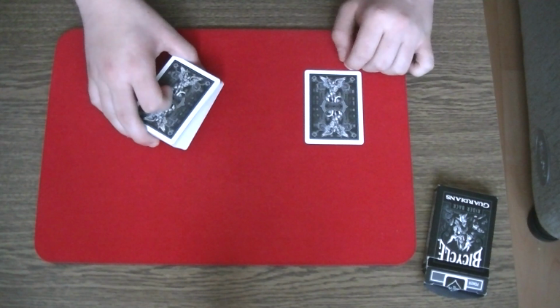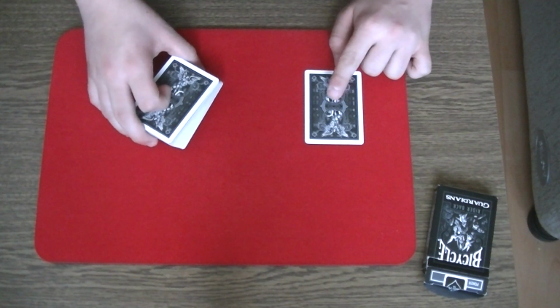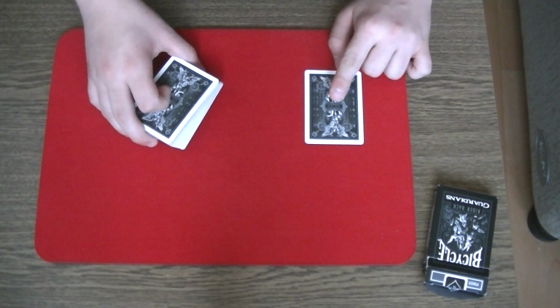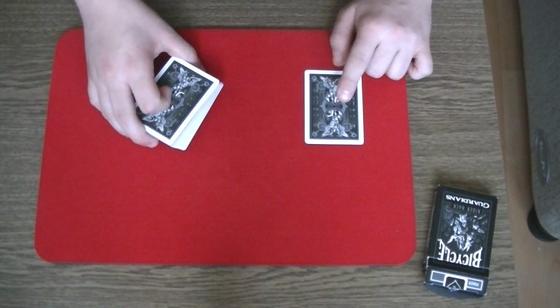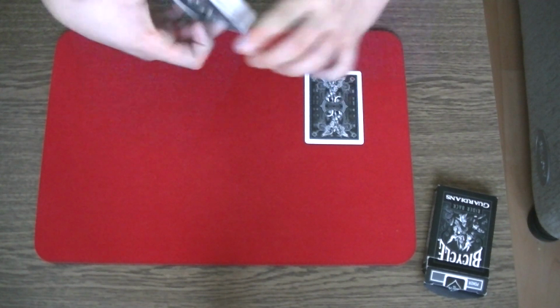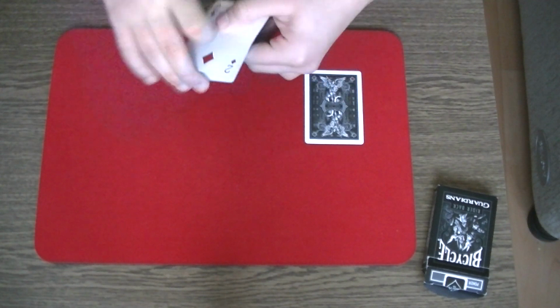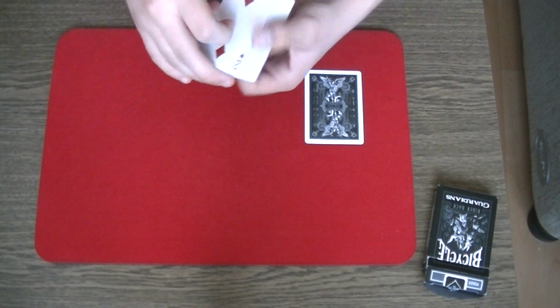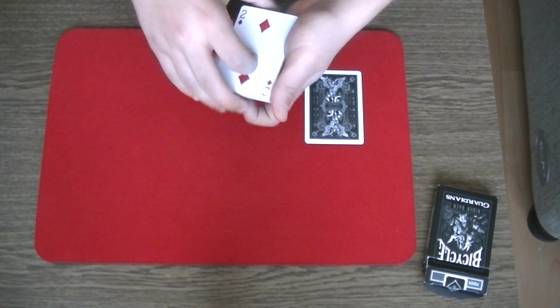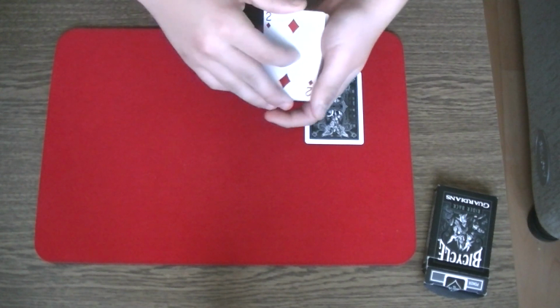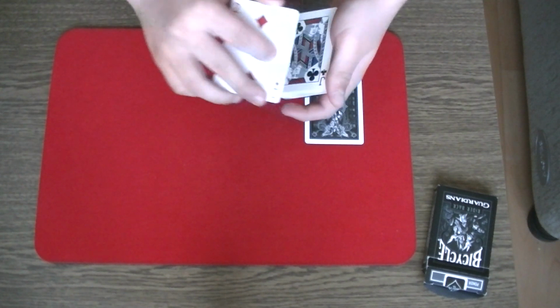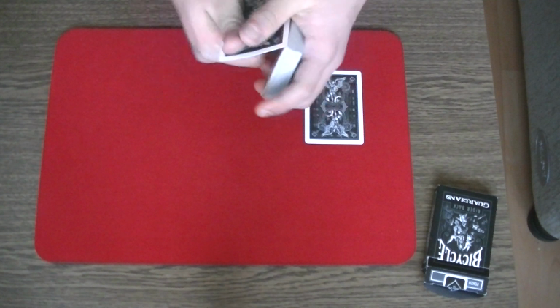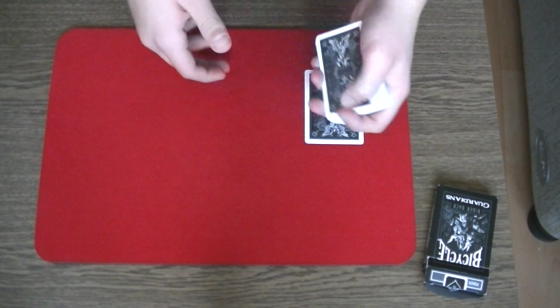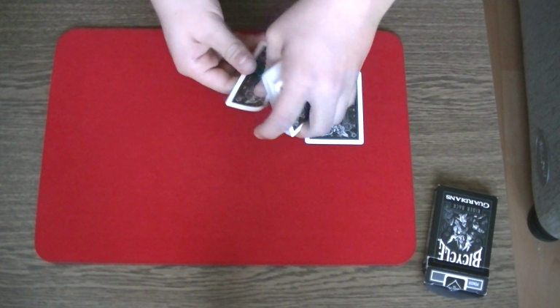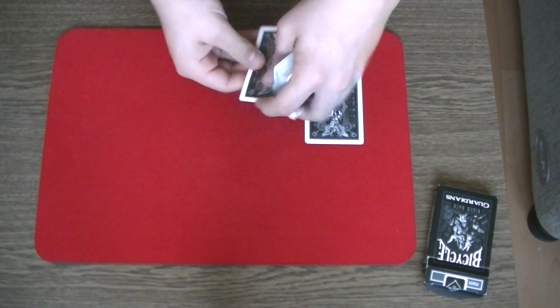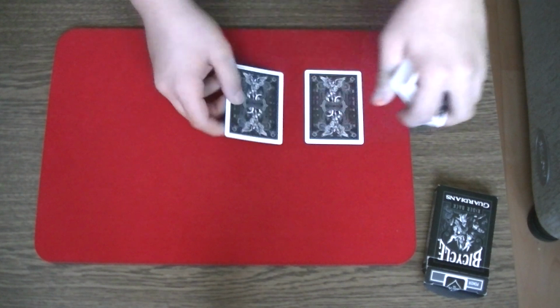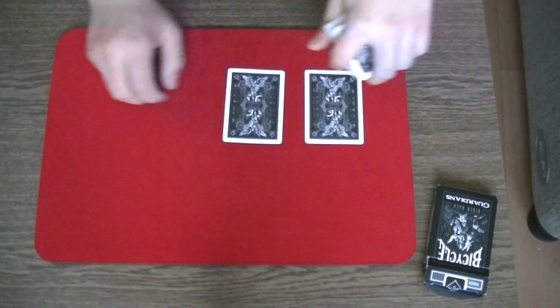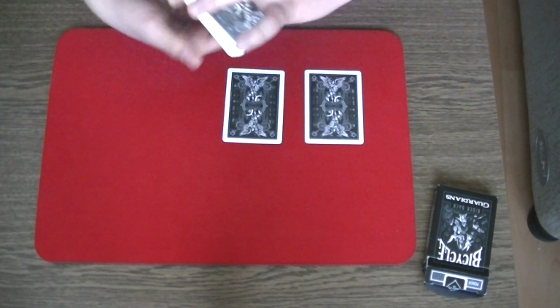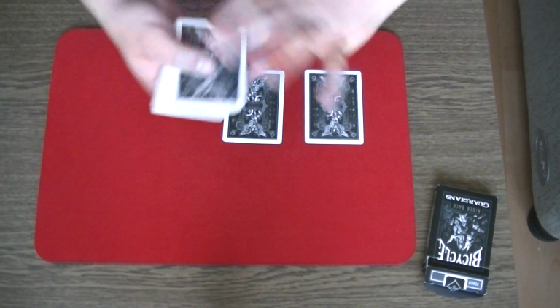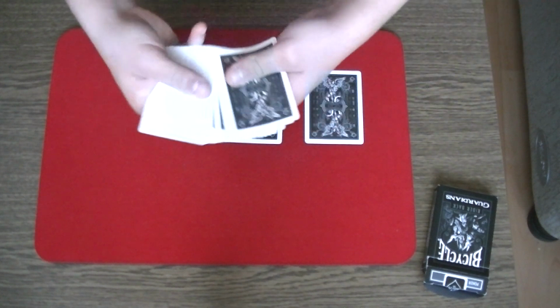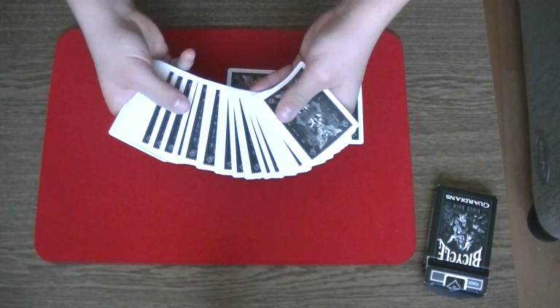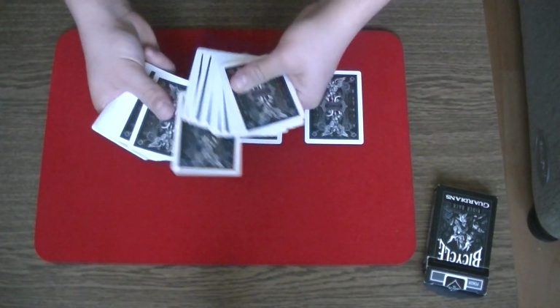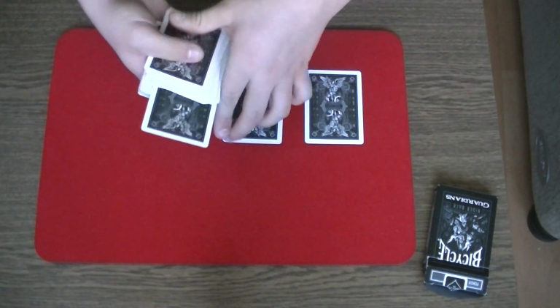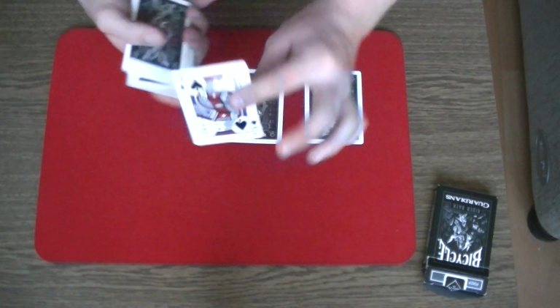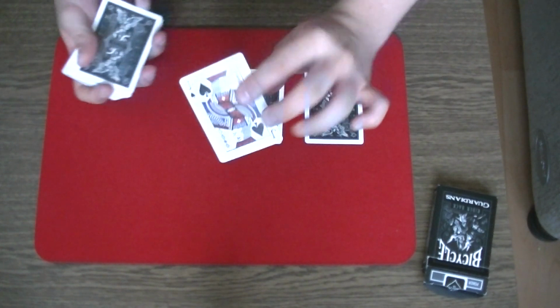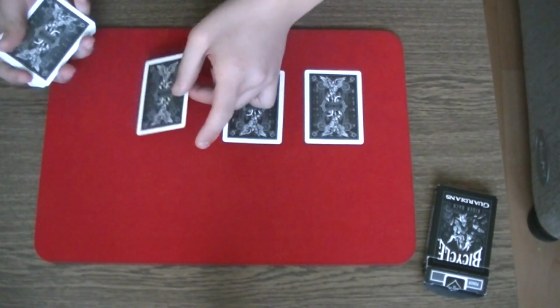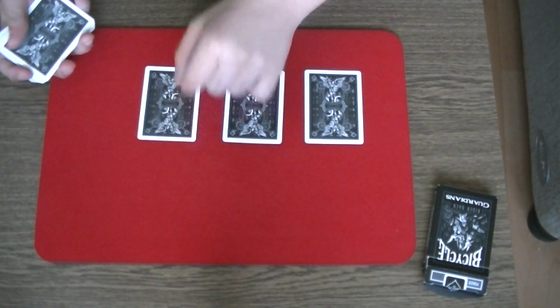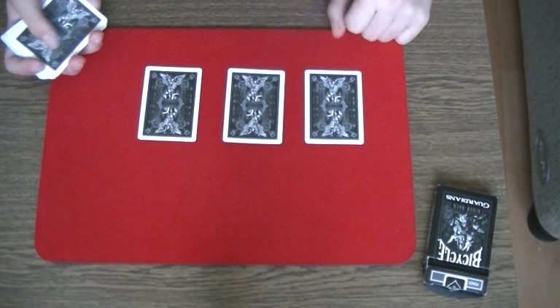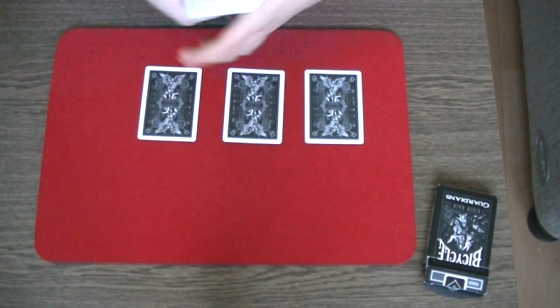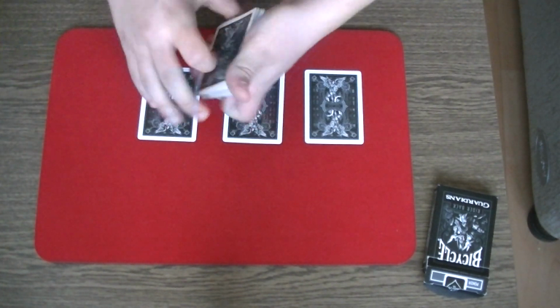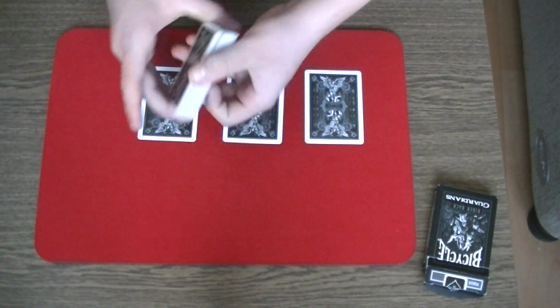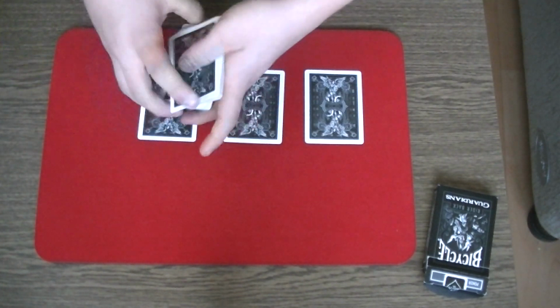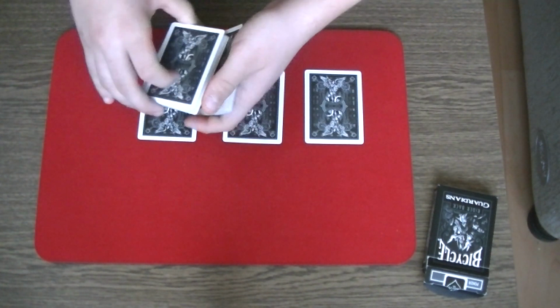It's not your selection? Okay, that means that the bottom card is also not your selection — the two of diamonds. Put it on the table. And that means that this card is also not your selection, the jack of spades. True?